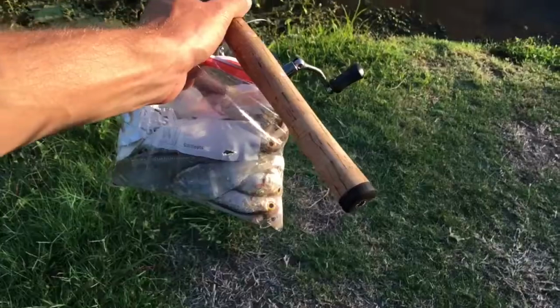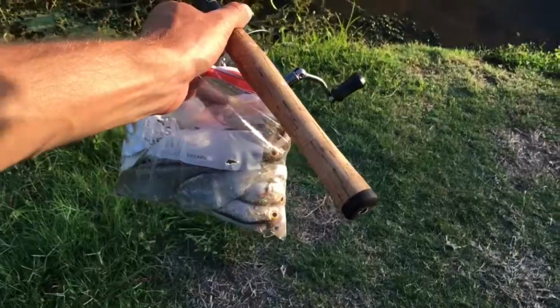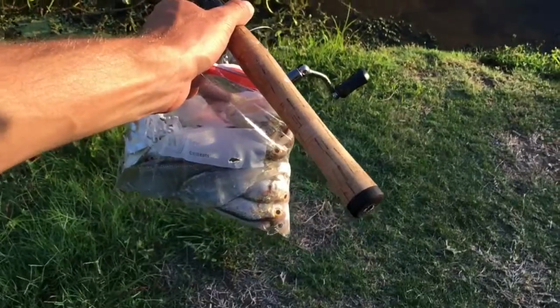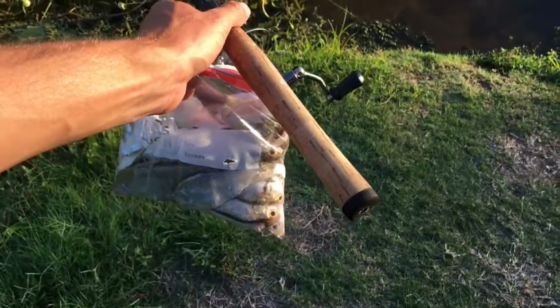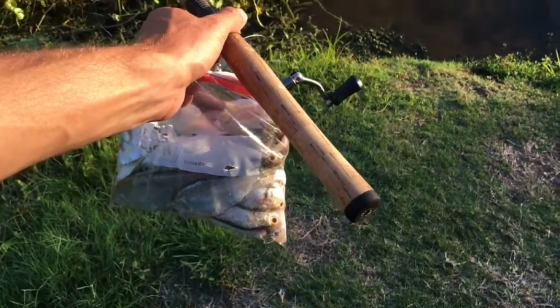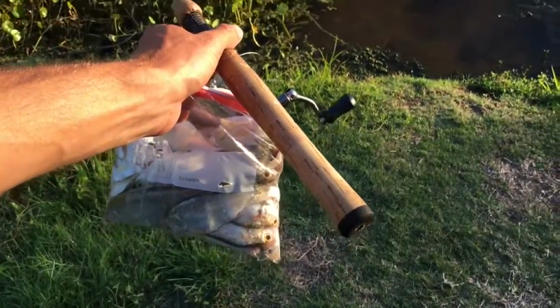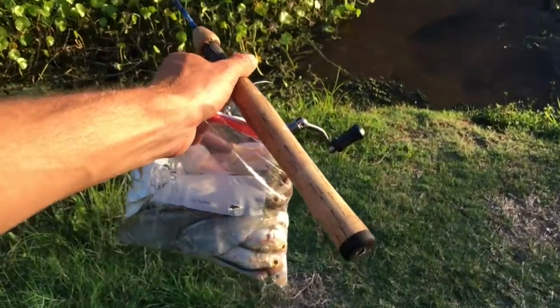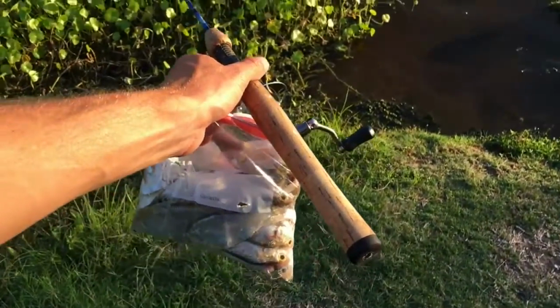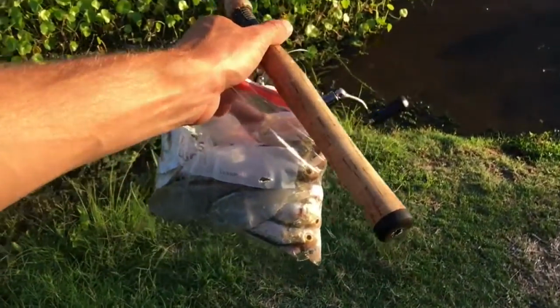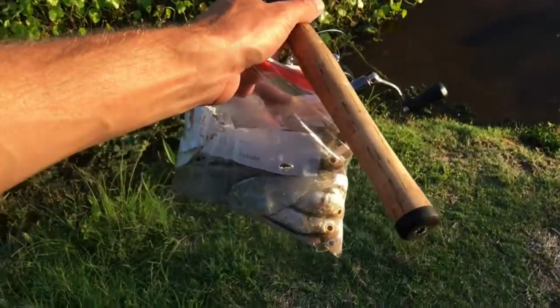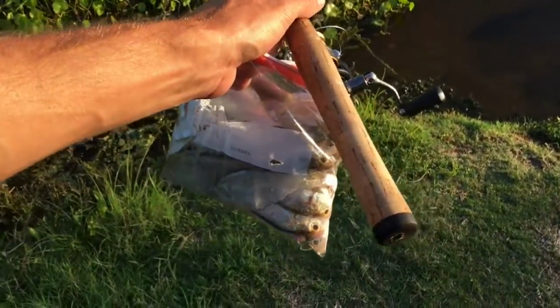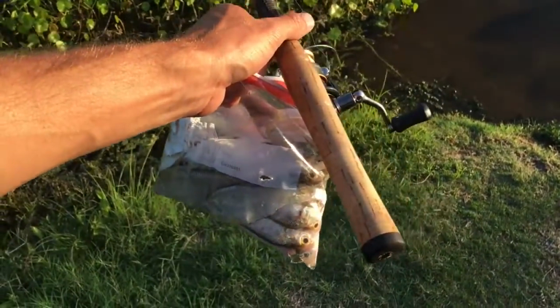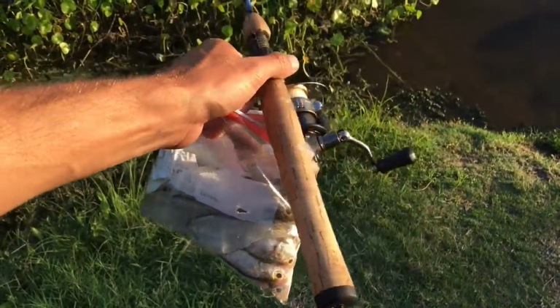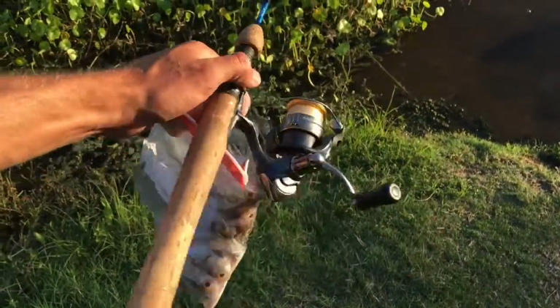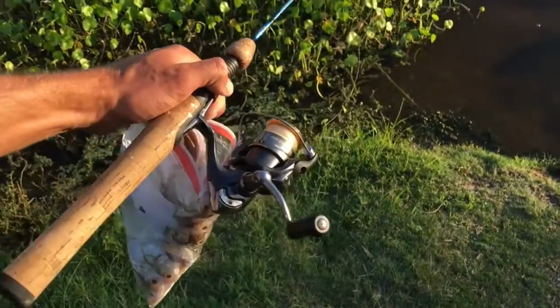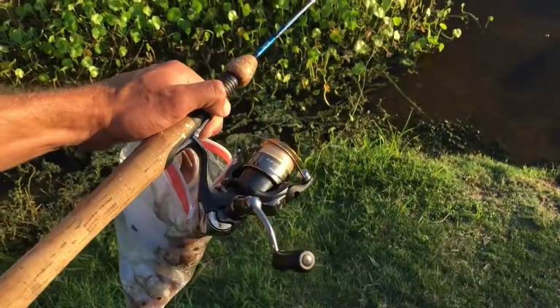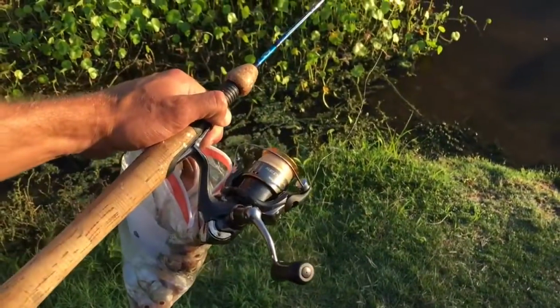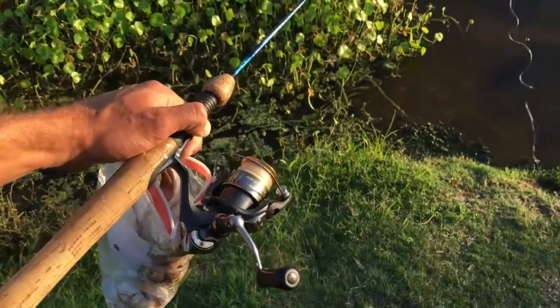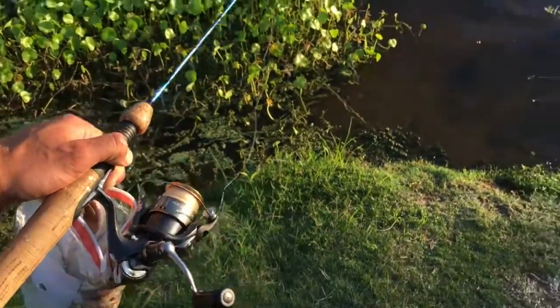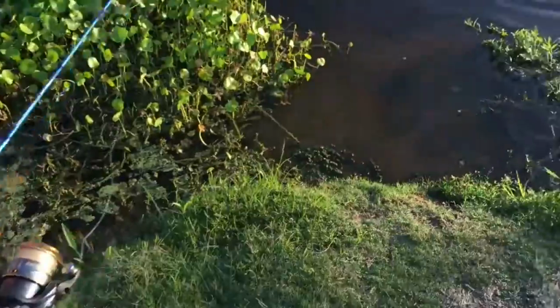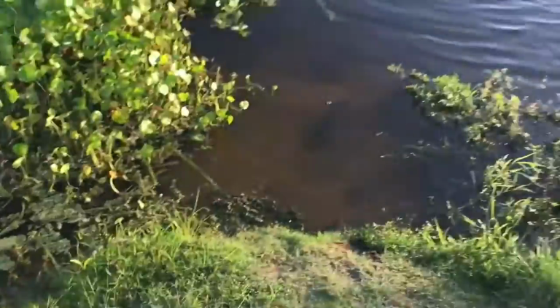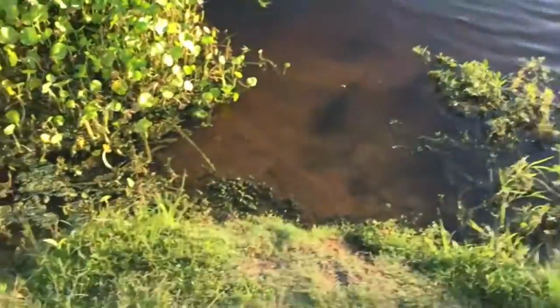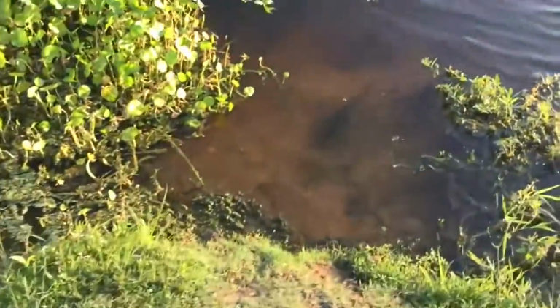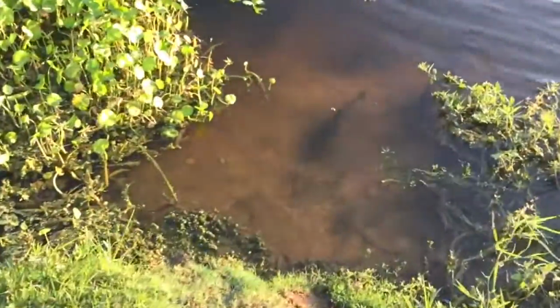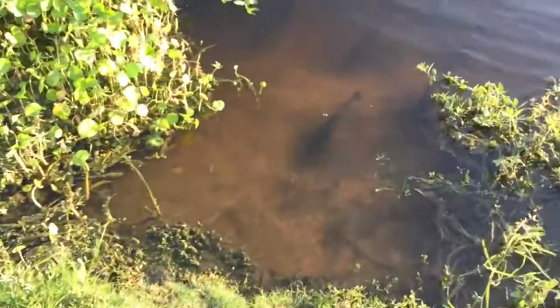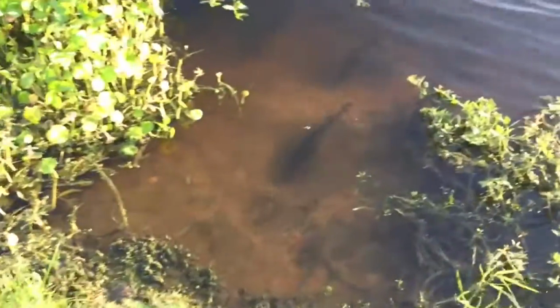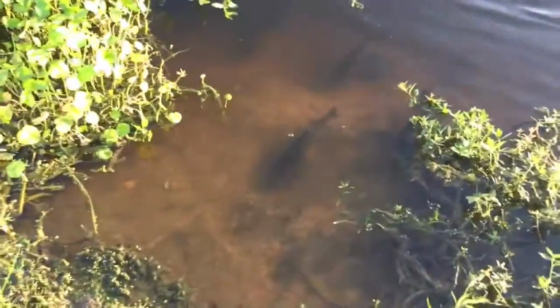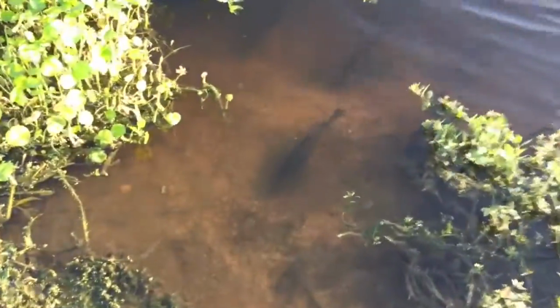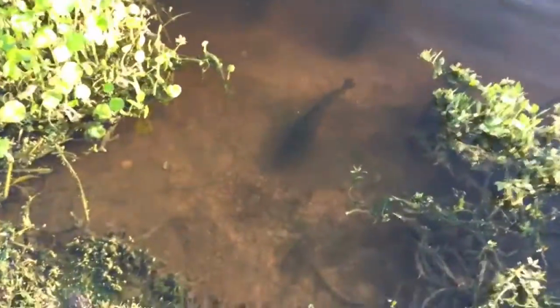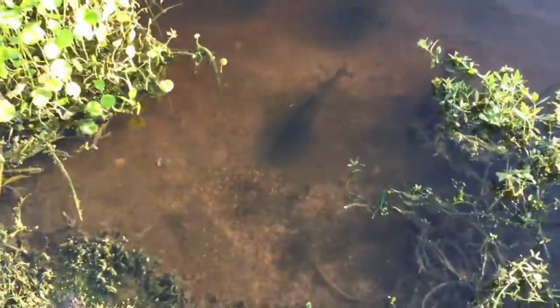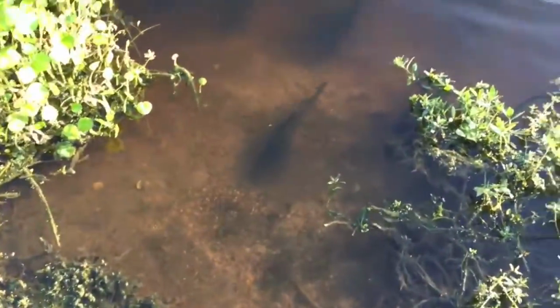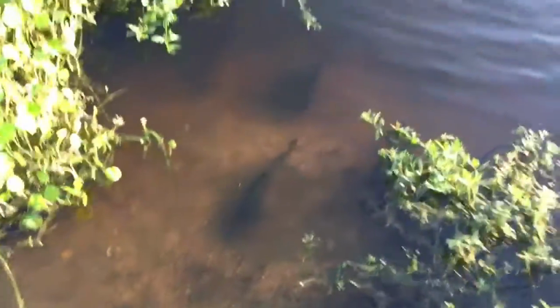What's up guys, I'm down here feeding the fish. Got the shad, got the feeding rod, and I think they're pretty hungry.